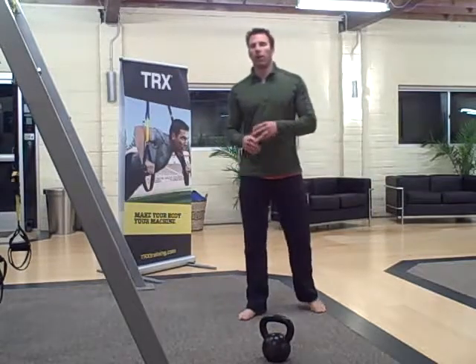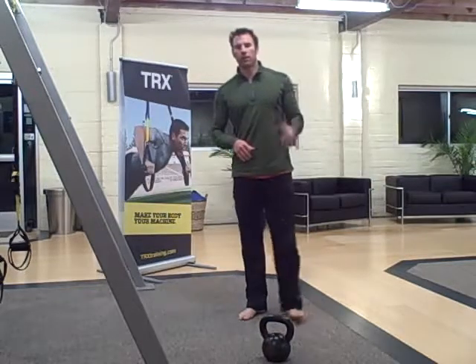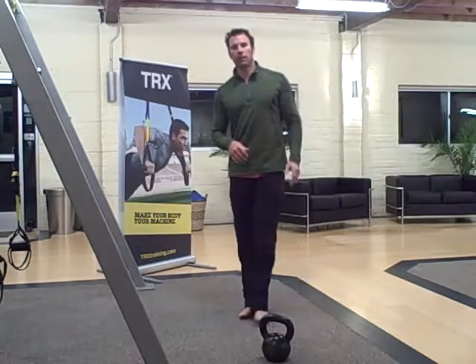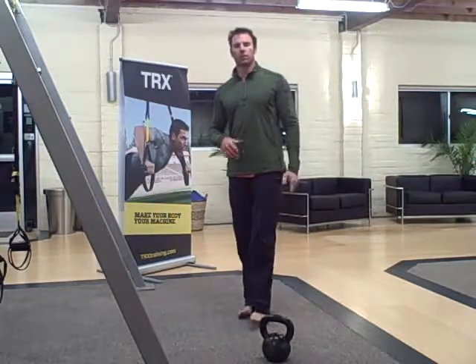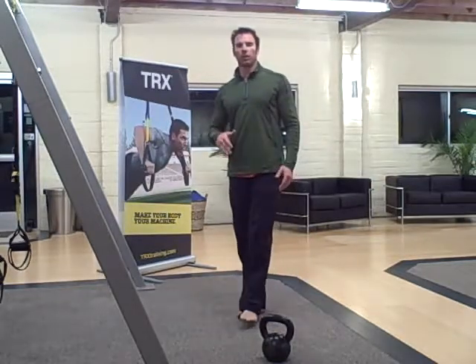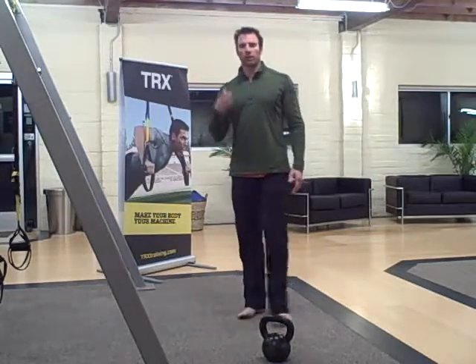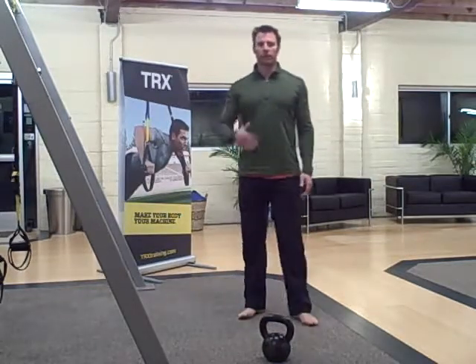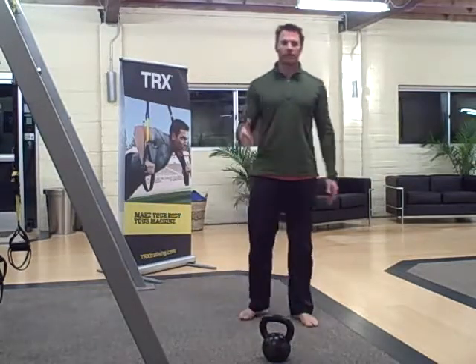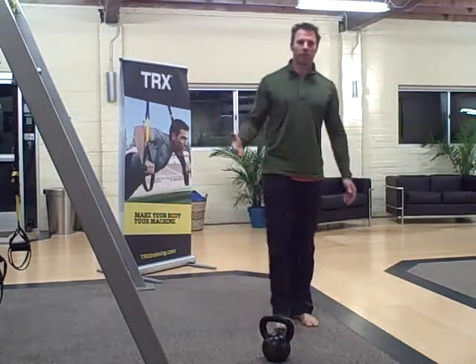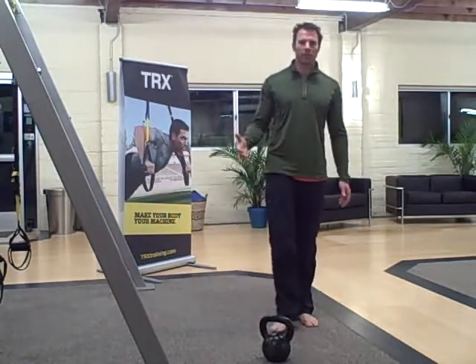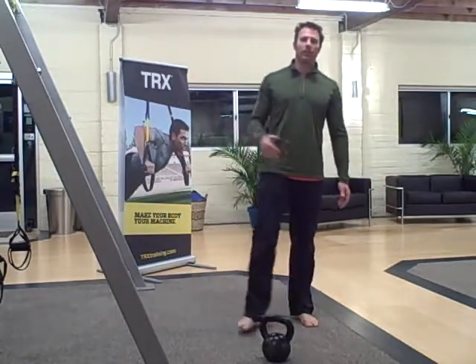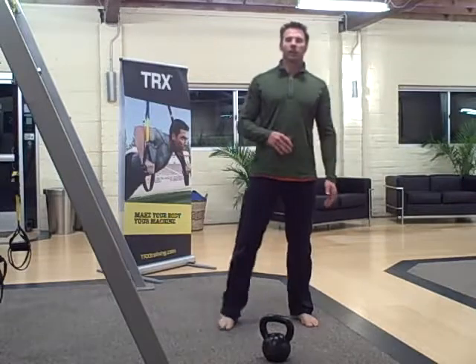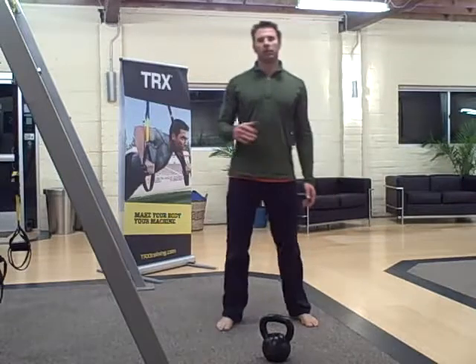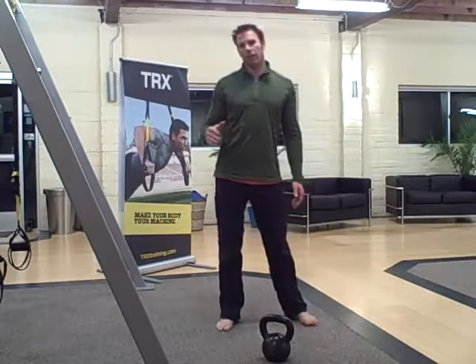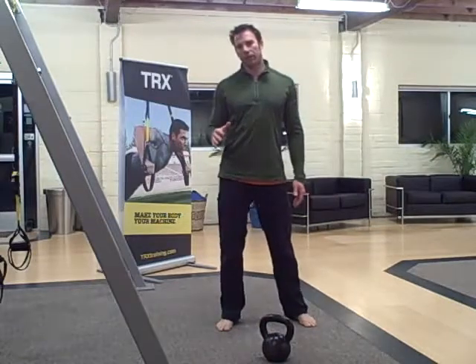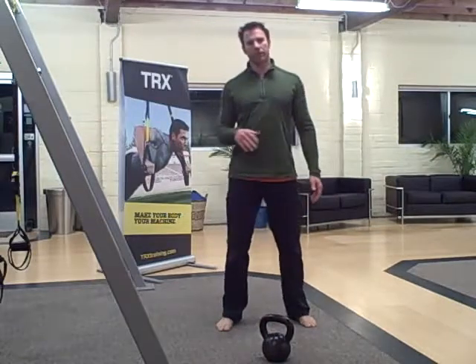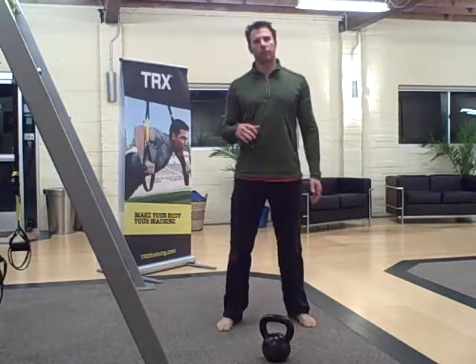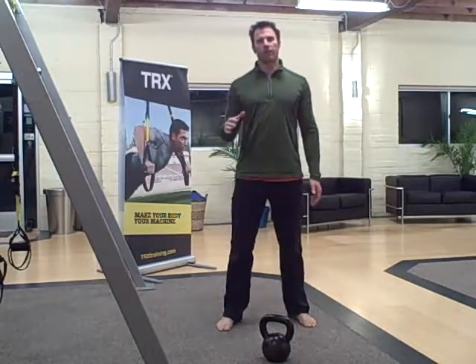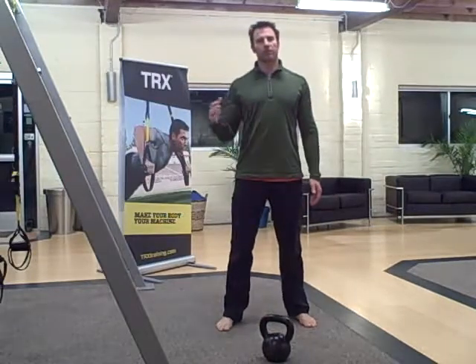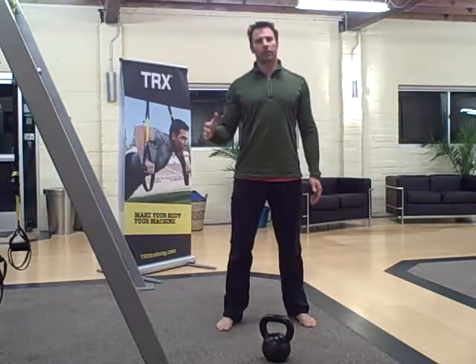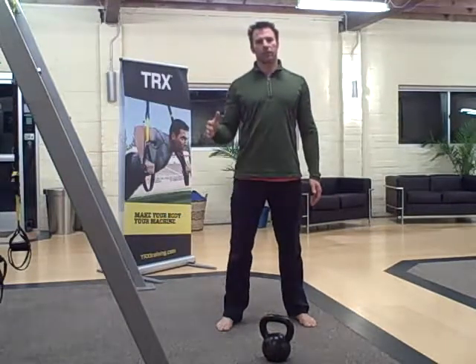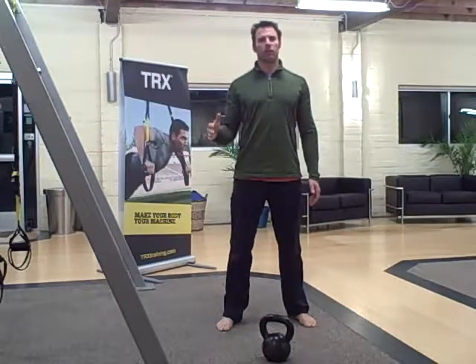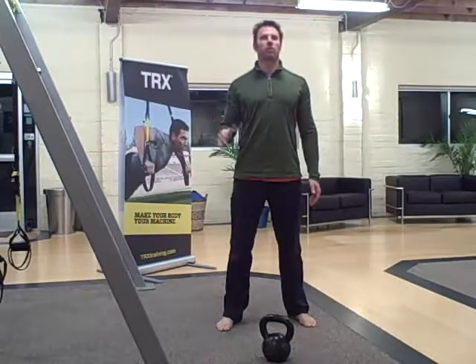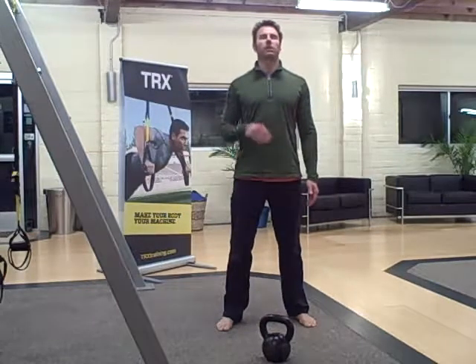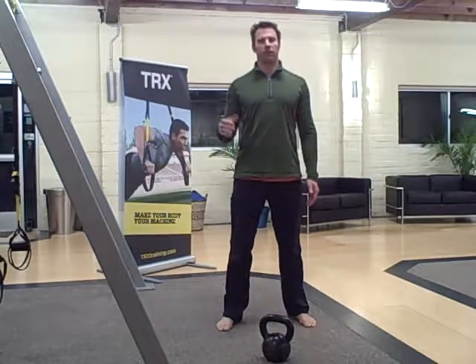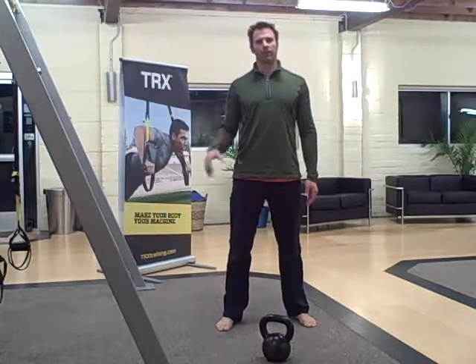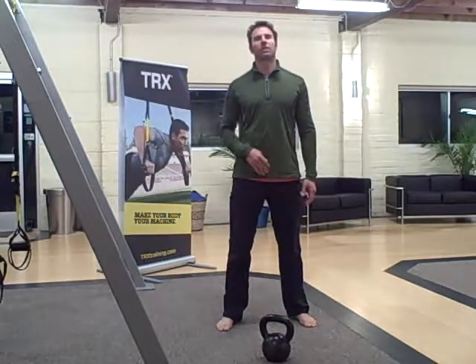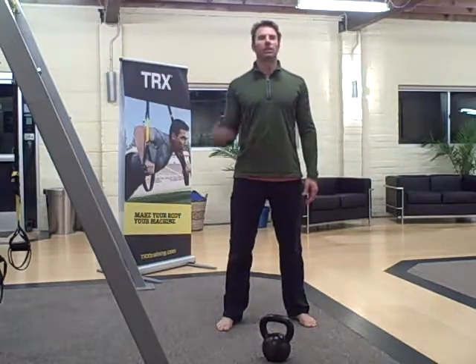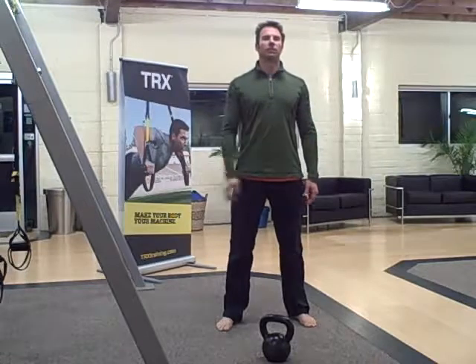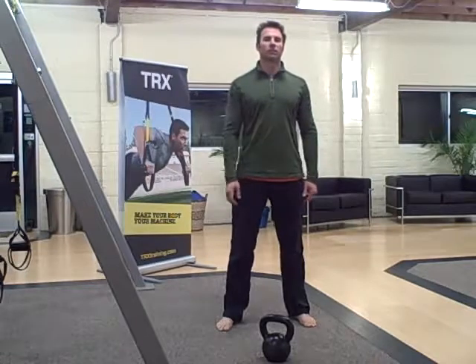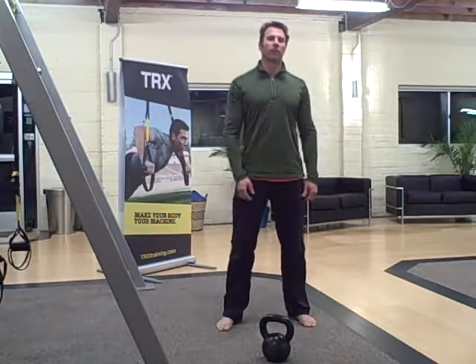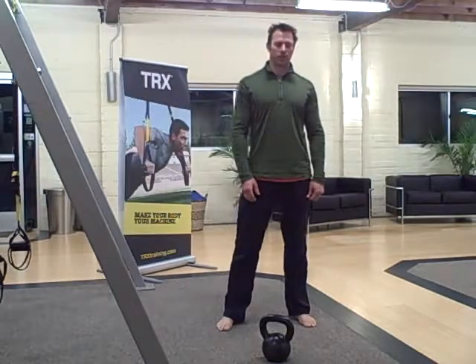On the minute, you'll start the five, ten, fifteen, and then whatever time you have left you rest until the start of the next minute, then you do five, ten, fifteen — do this for ten rounds.